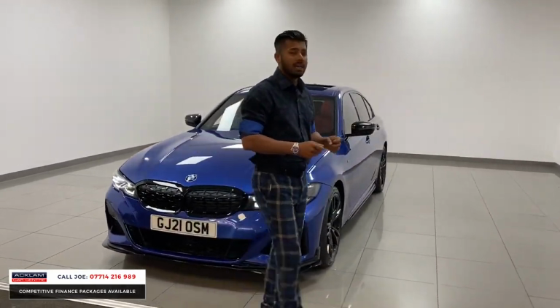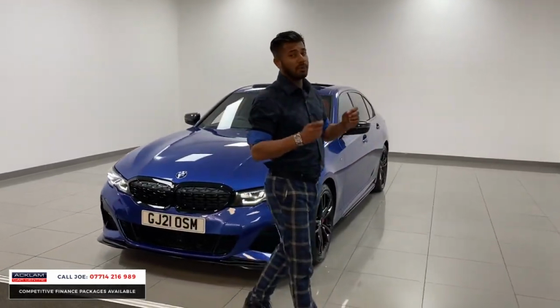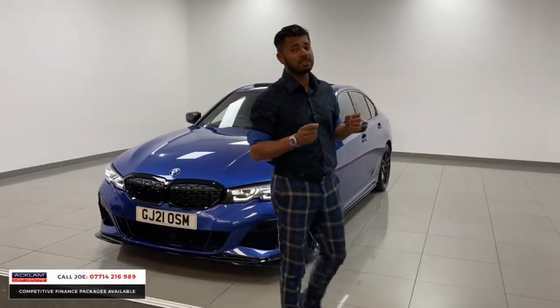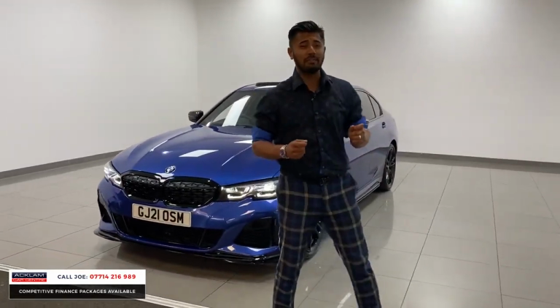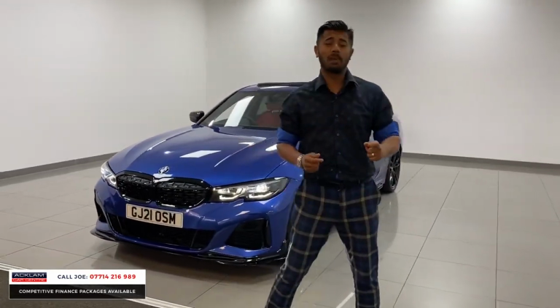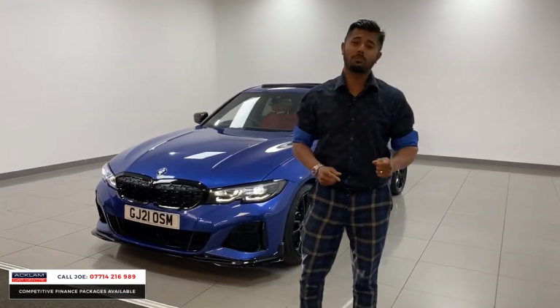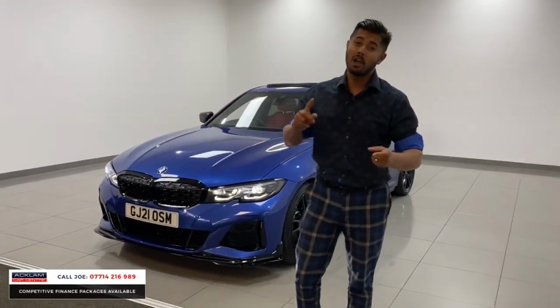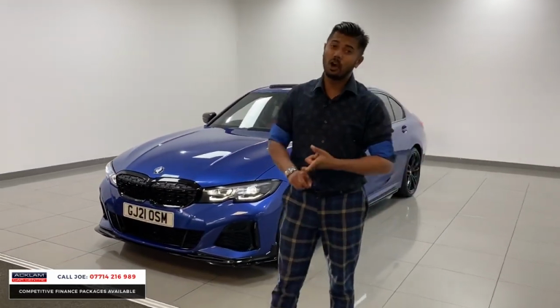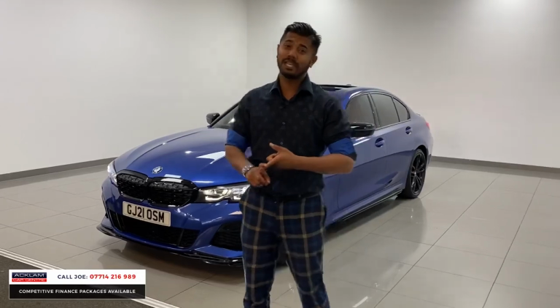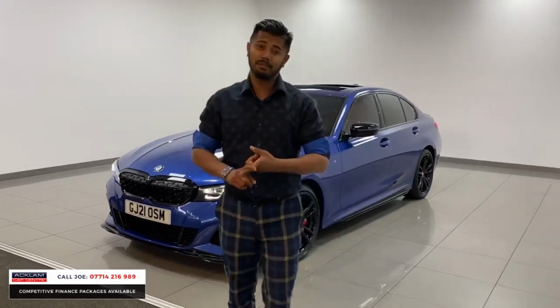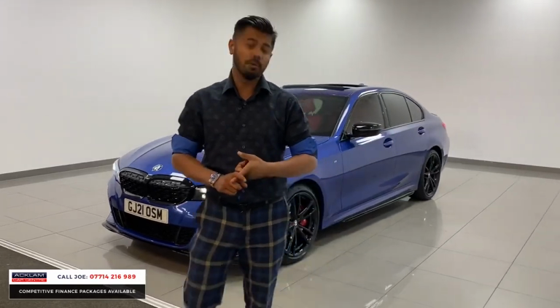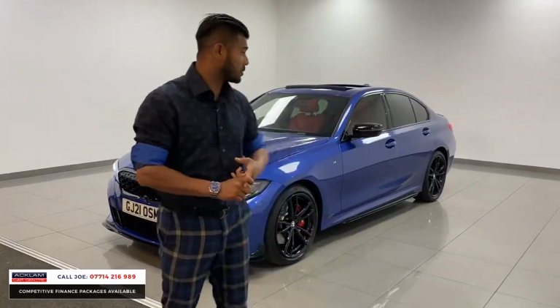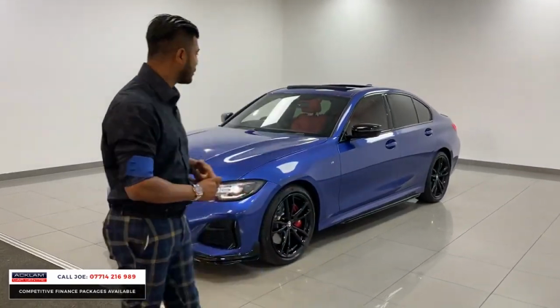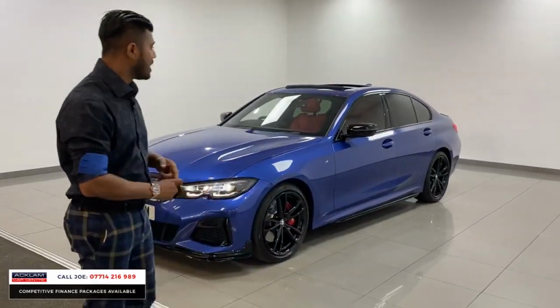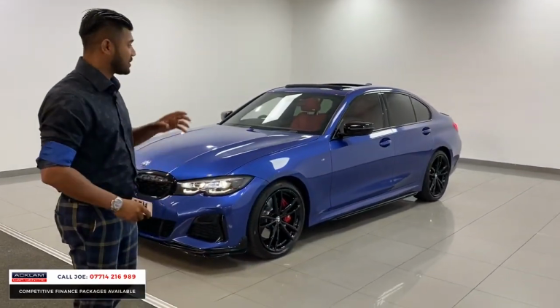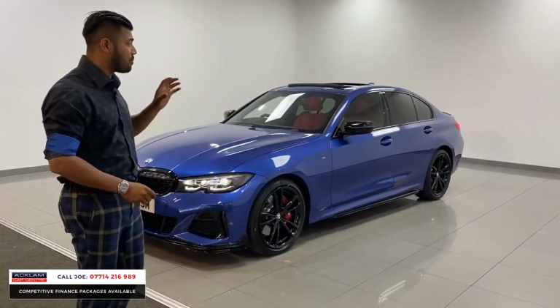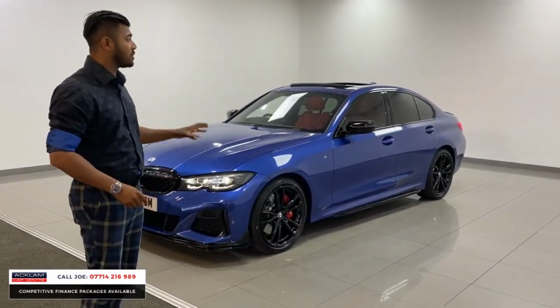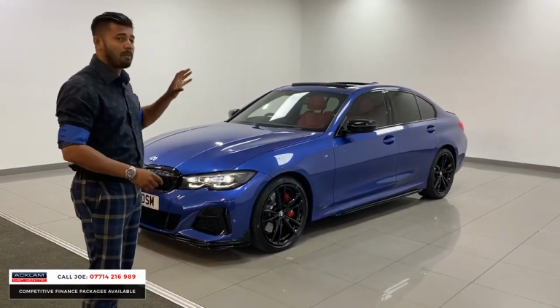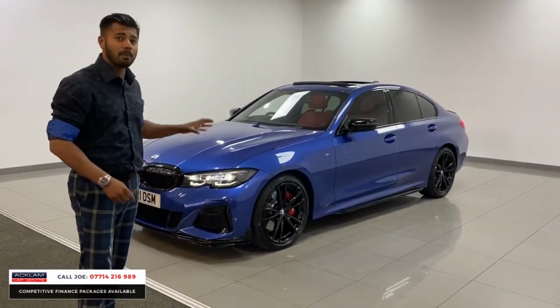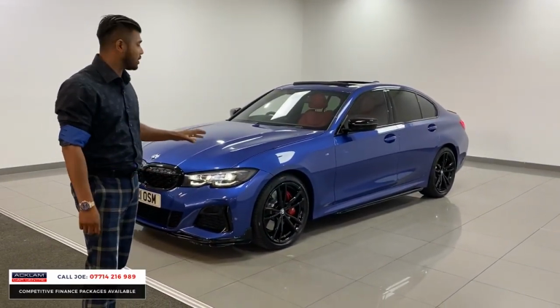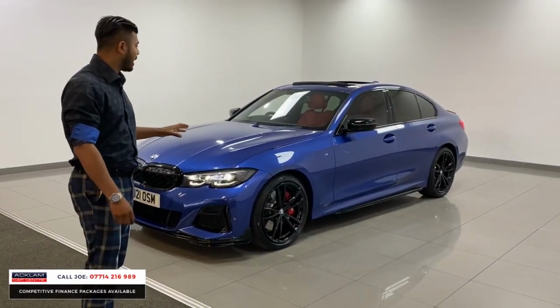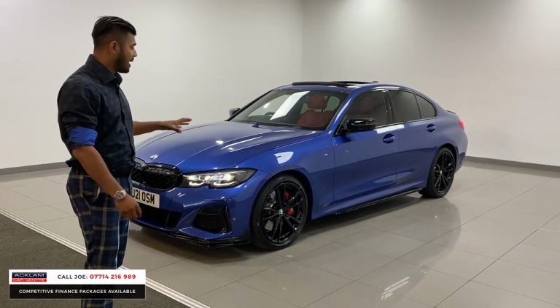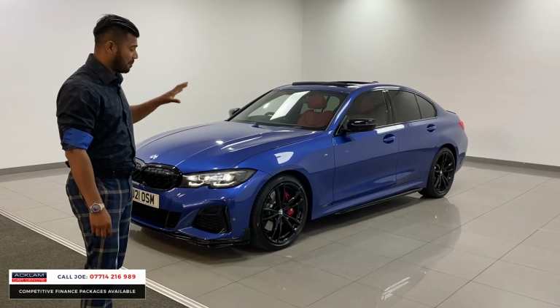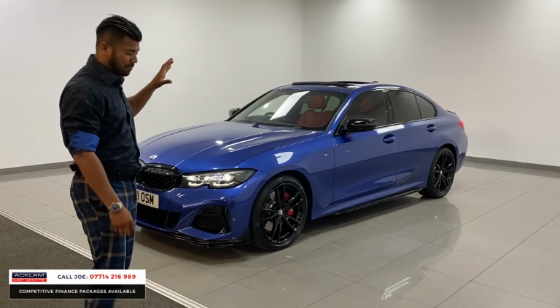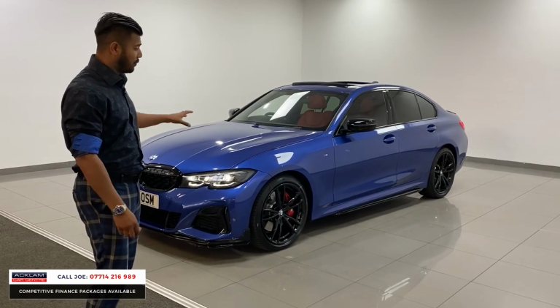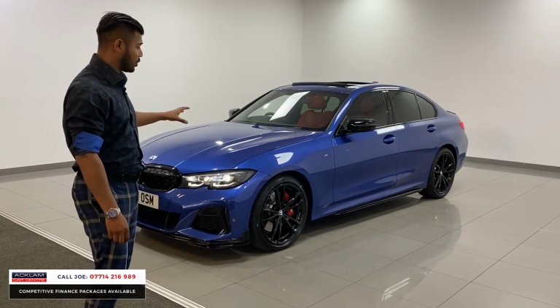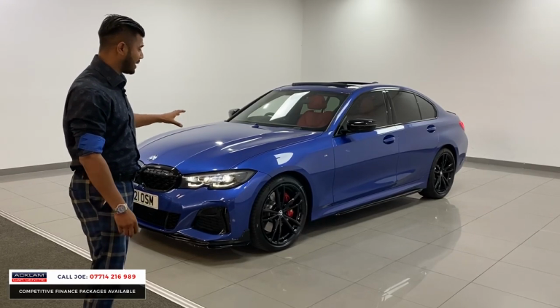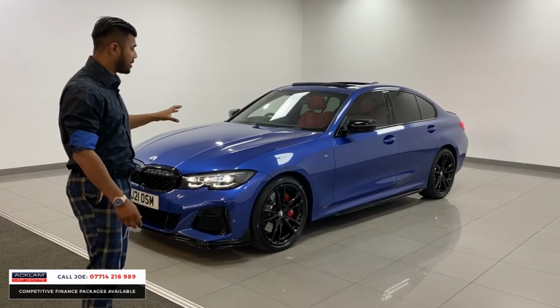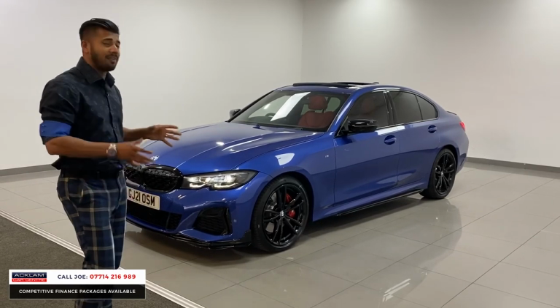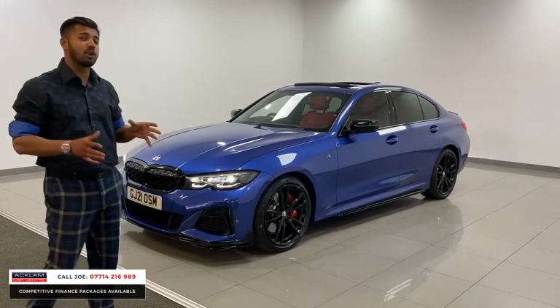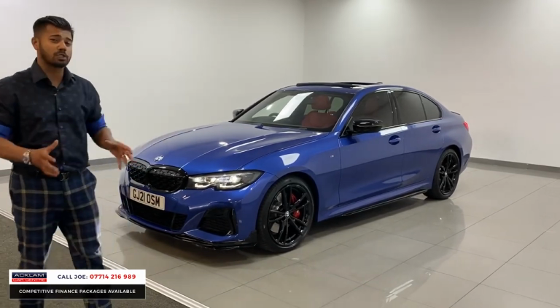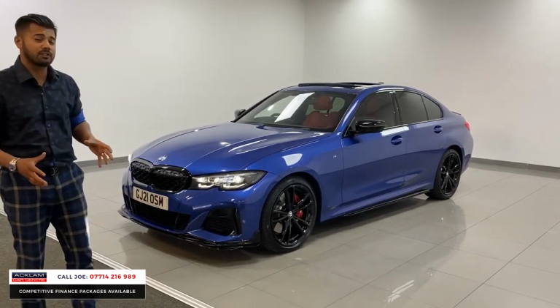Now with 374 brake horsepower, 0-60 in 4.4 seconds, this is a tremendous performance saloon car in the beautiful colour combination. And this one's got lots of extras.